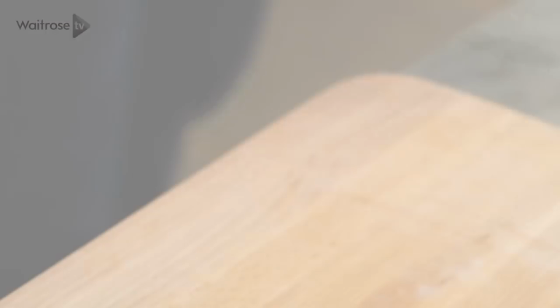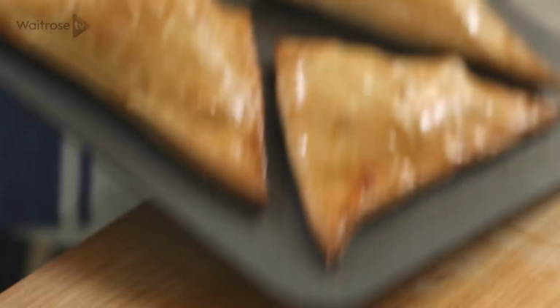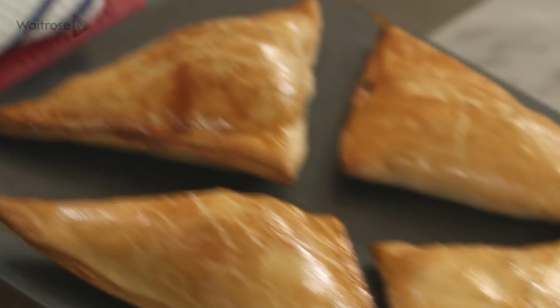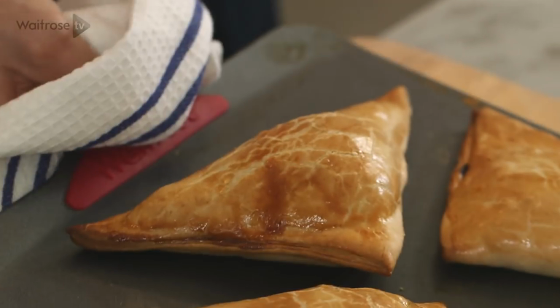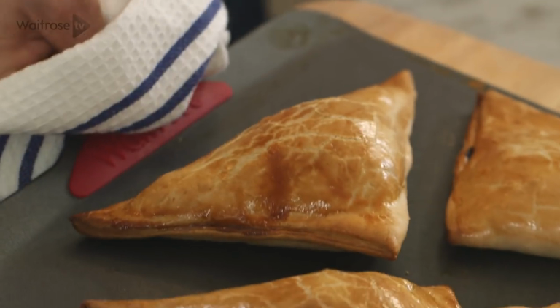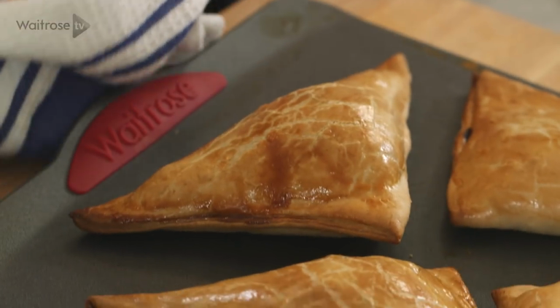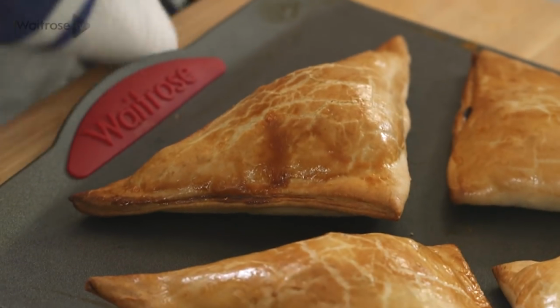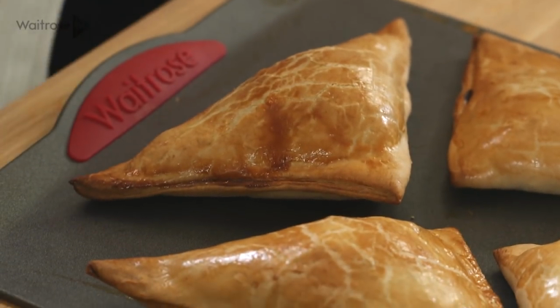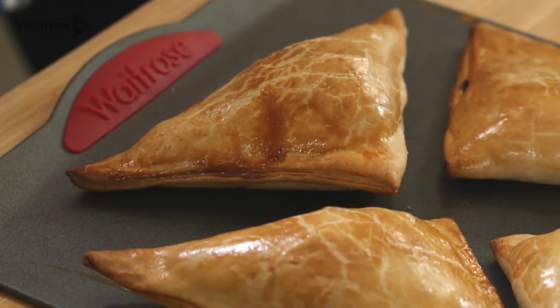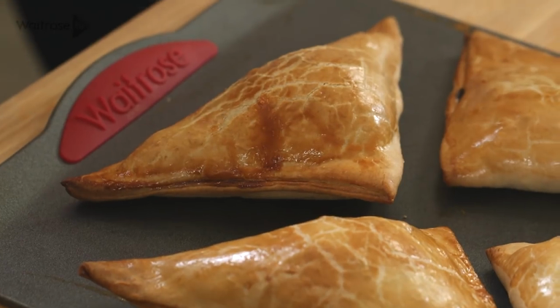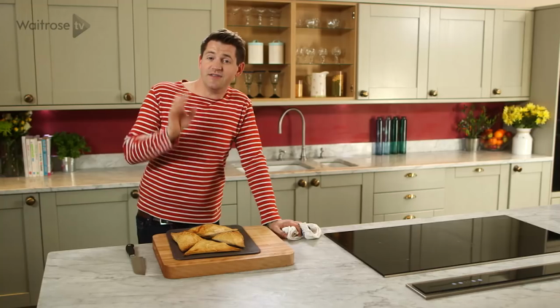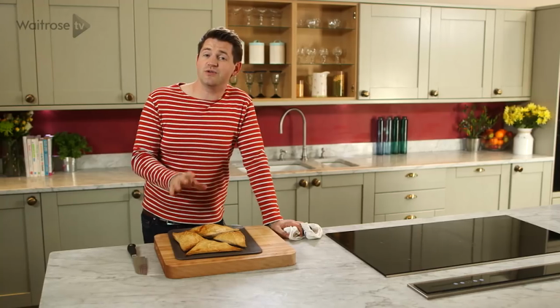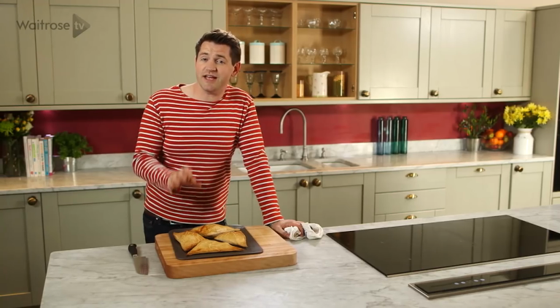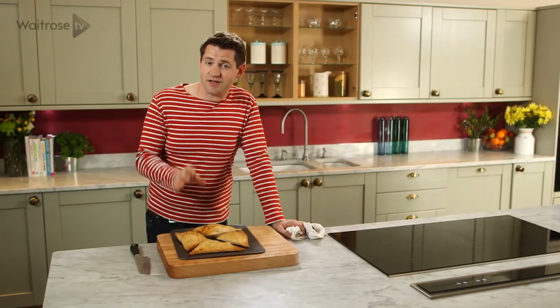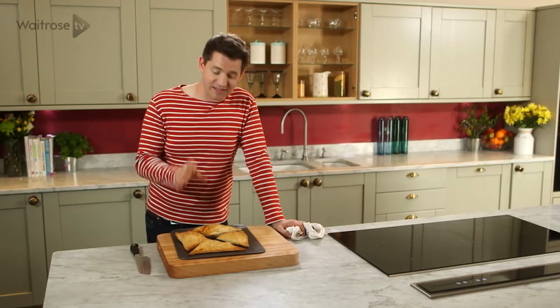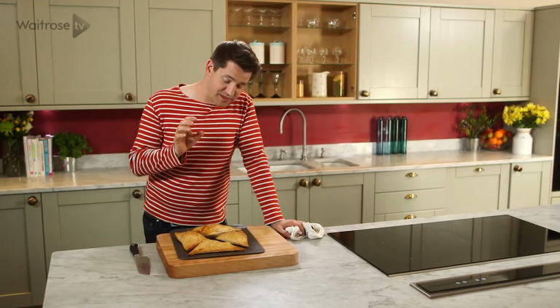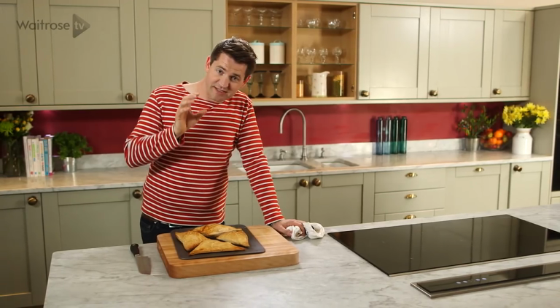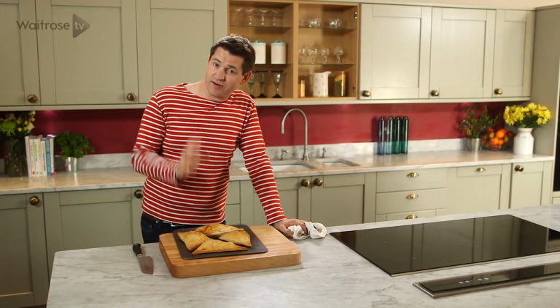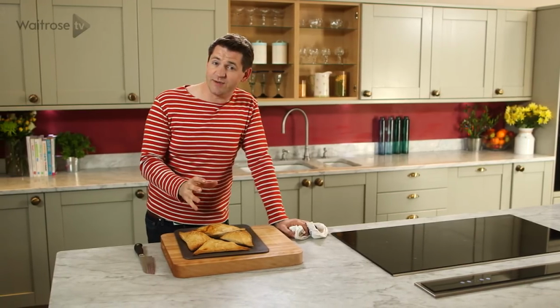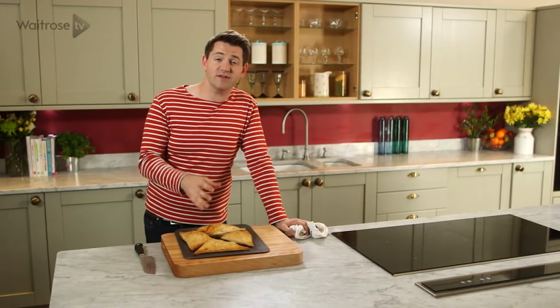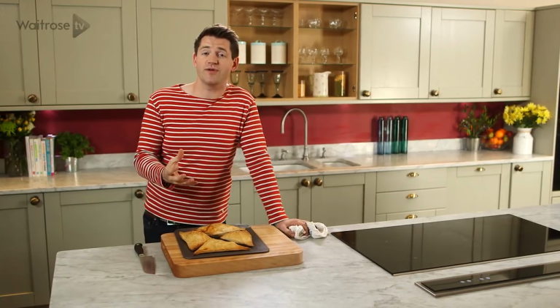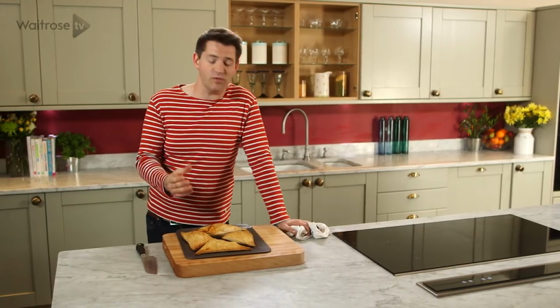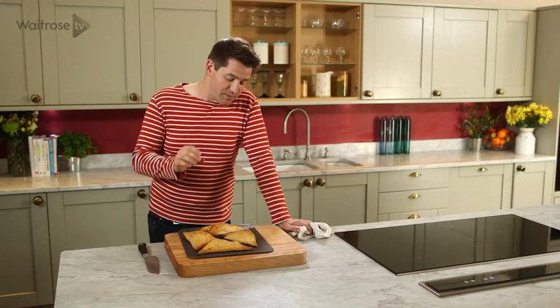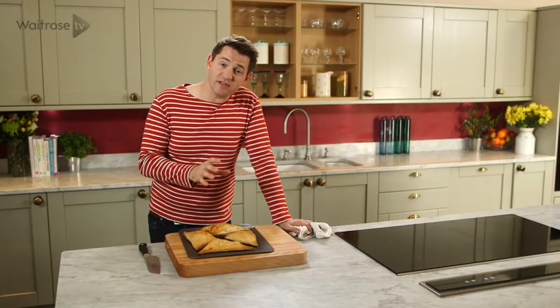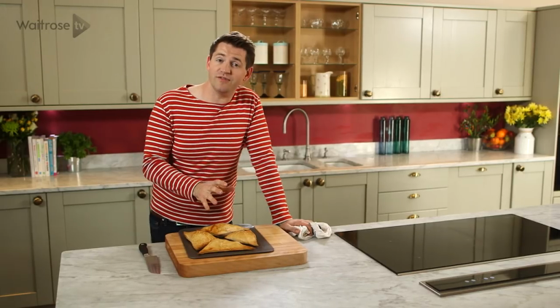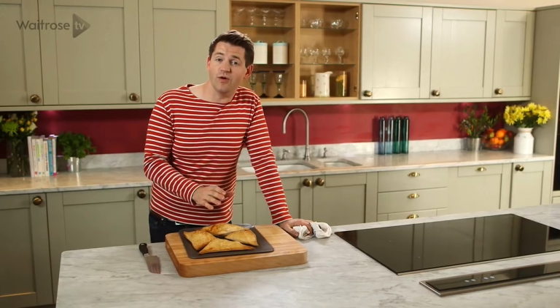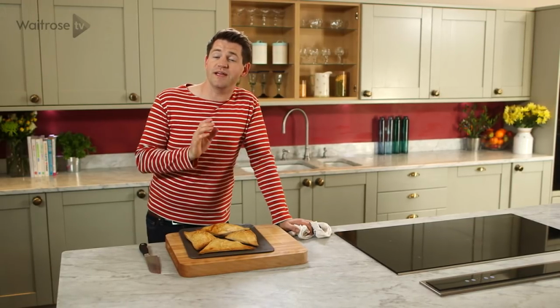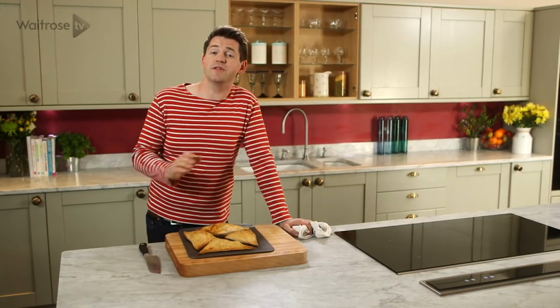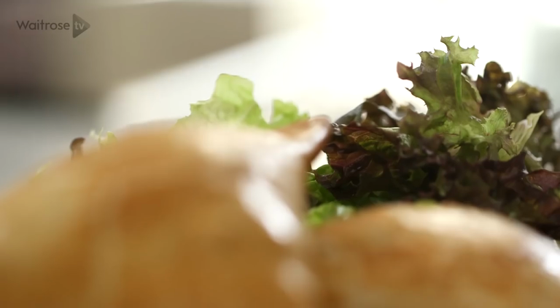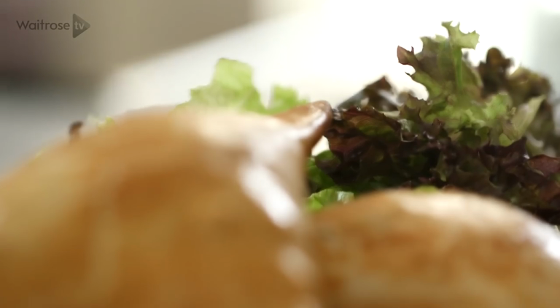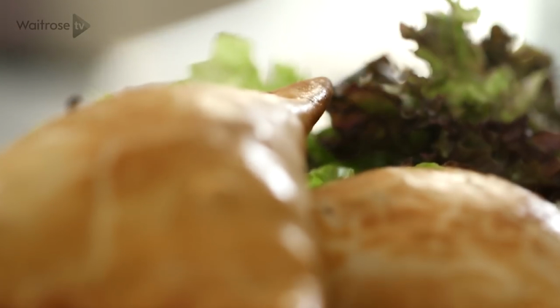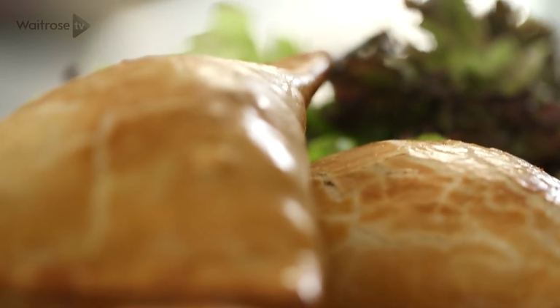Look at that — golden brown, risen up slightly. These courgette, chickpea and tomato pasties are ready to eat now because they're great warm, but also lovely cold, making them the perfect picnic snack.